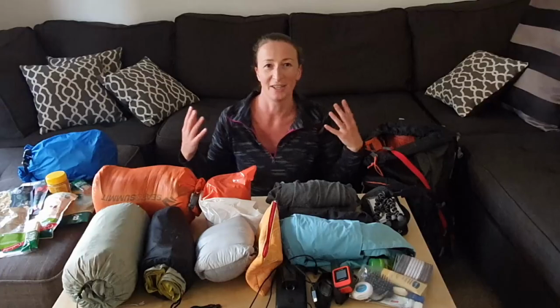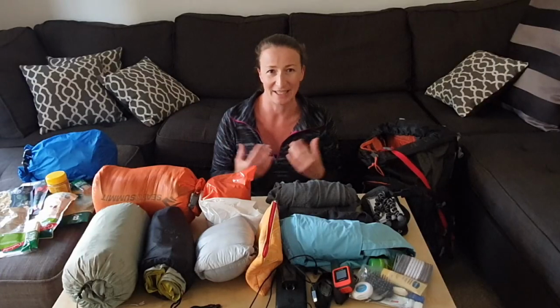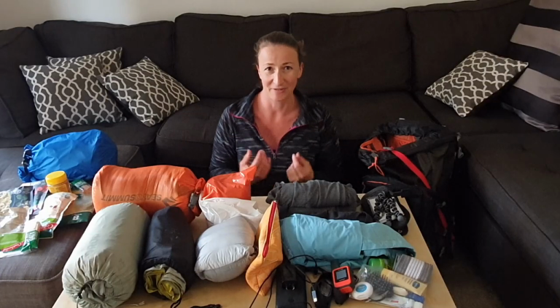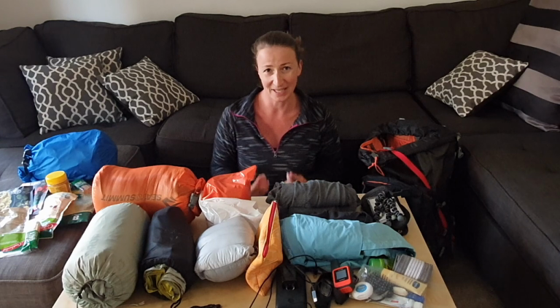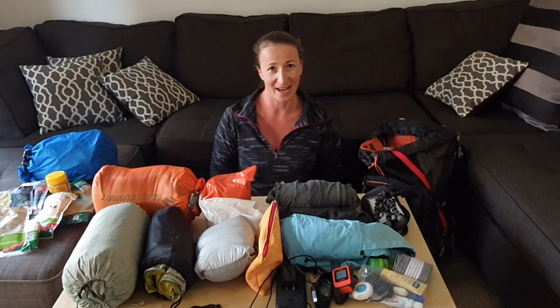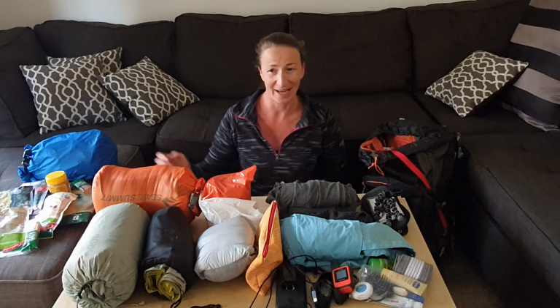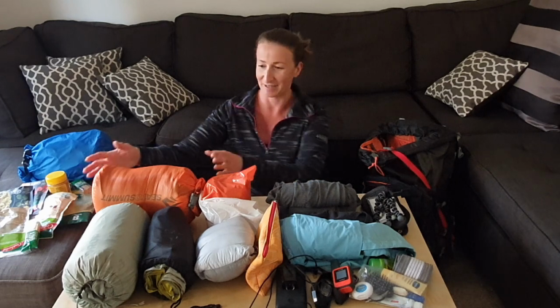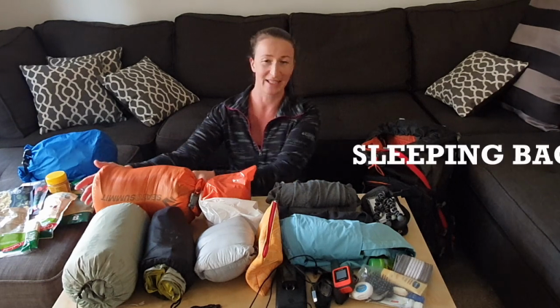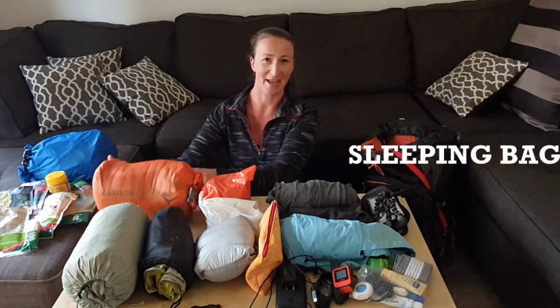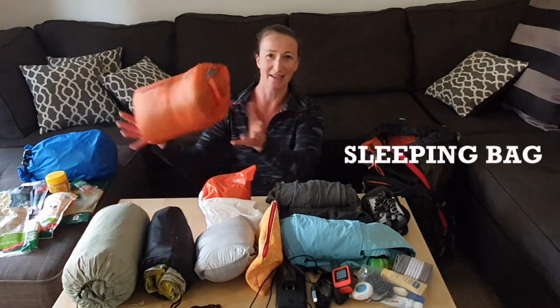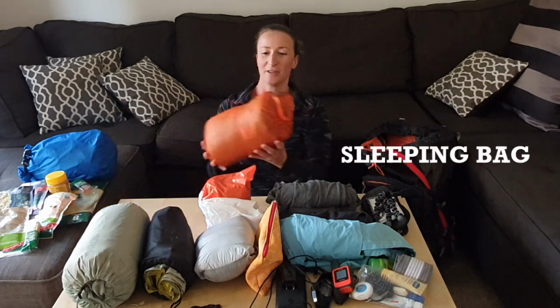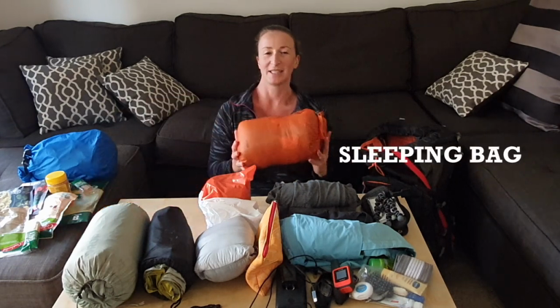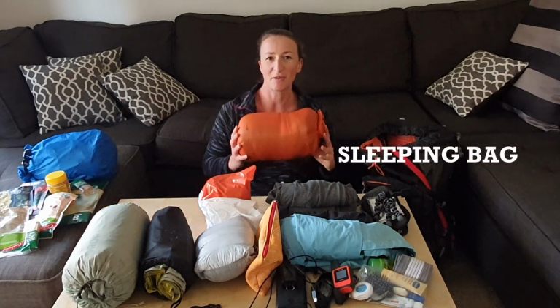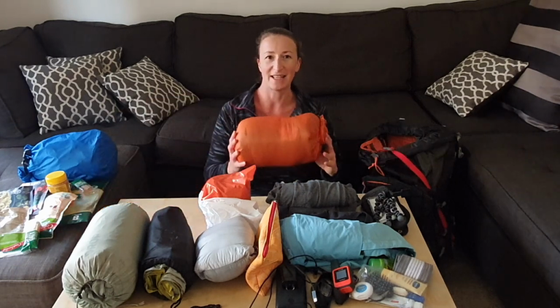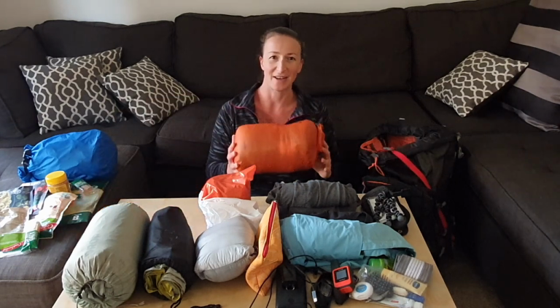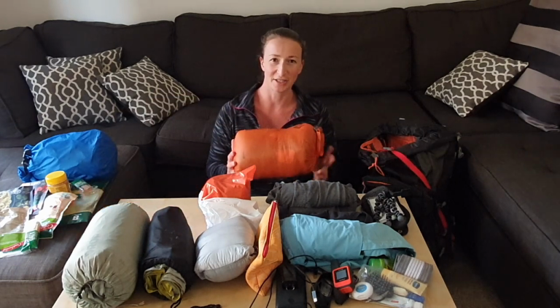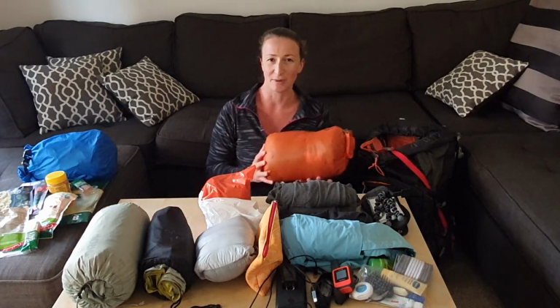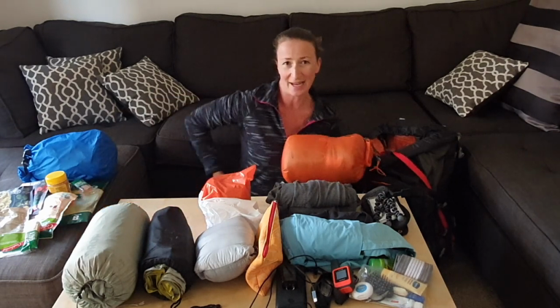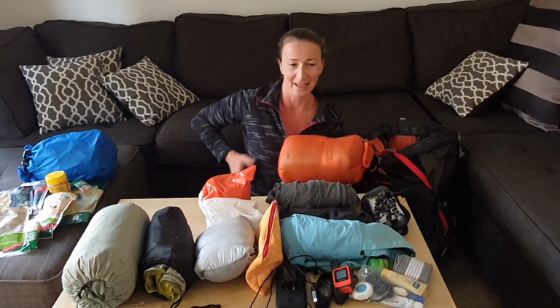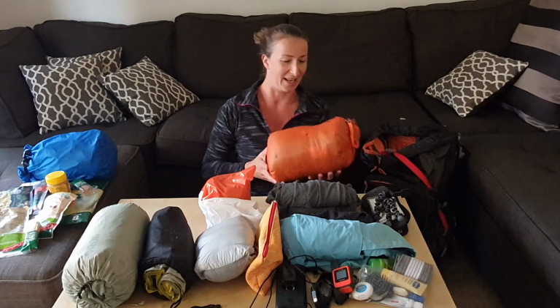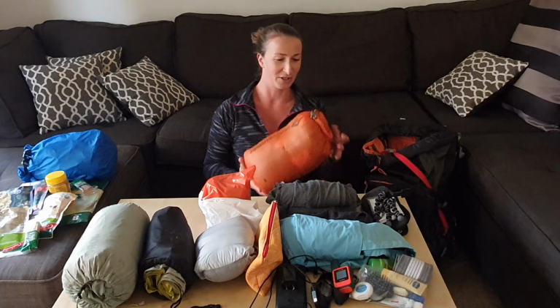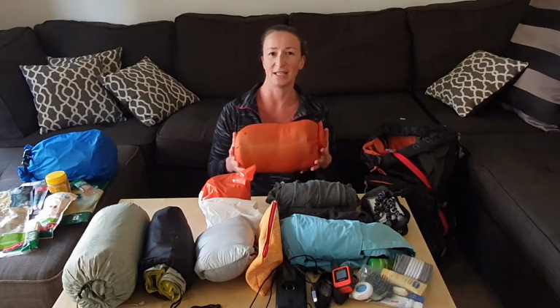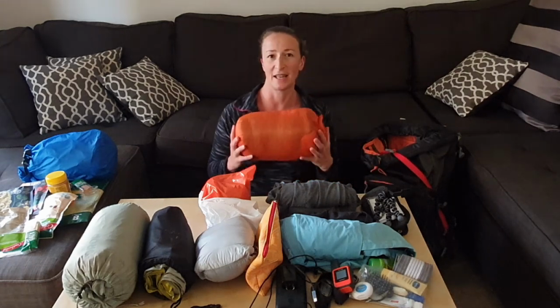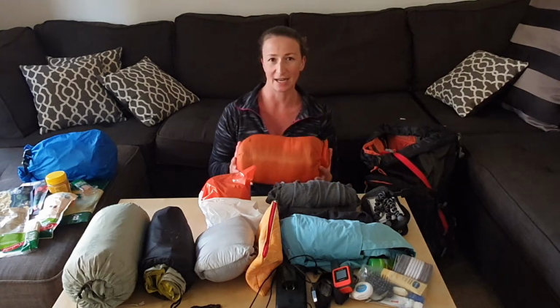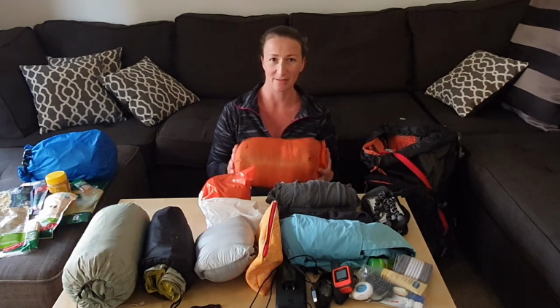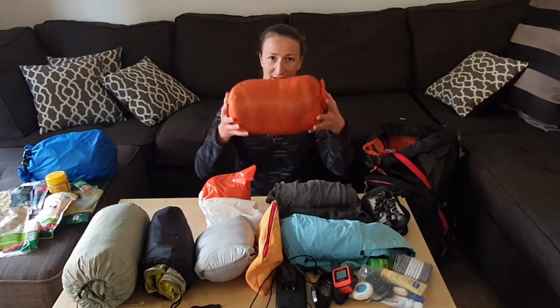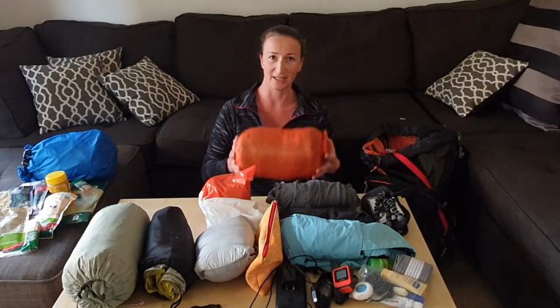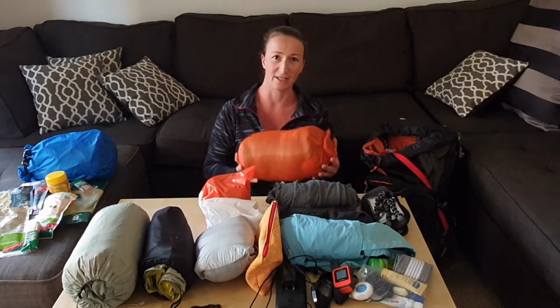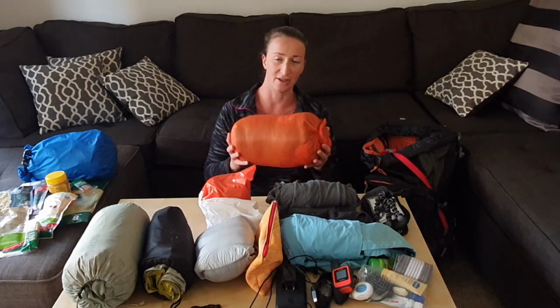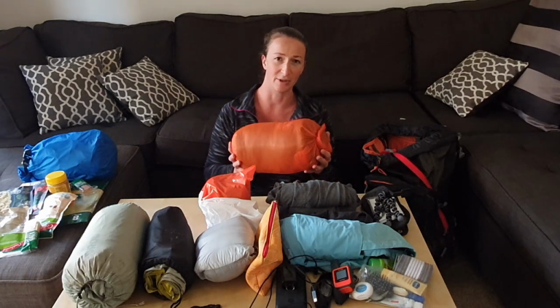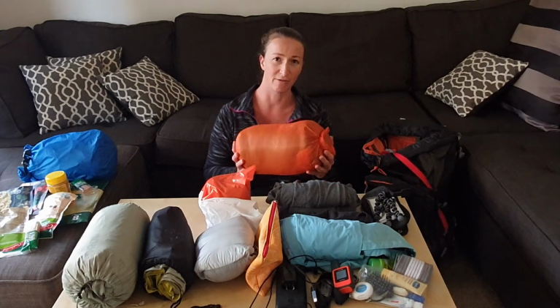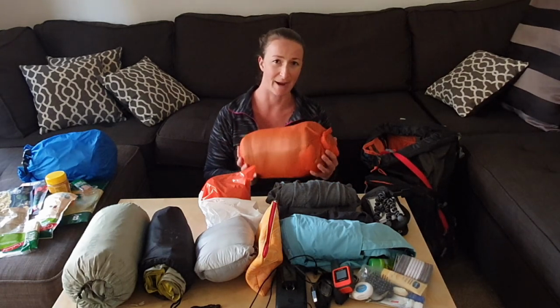The first thing that I pack is my sleeping bag, because that provides a cushion to my back and also it's a lighter item that I can easily fit on the bottom of my backpack.